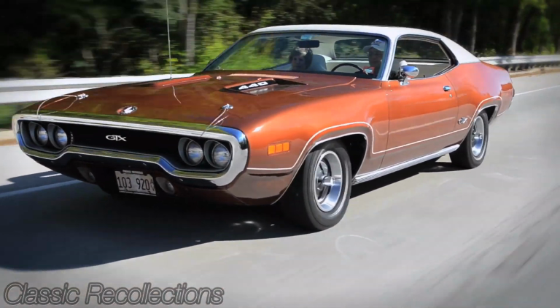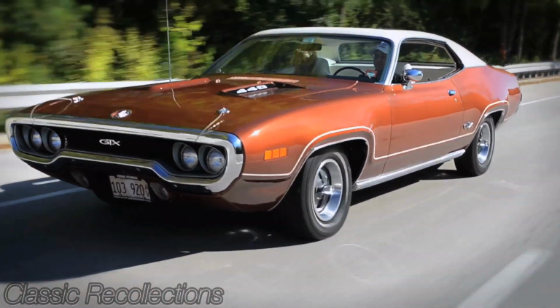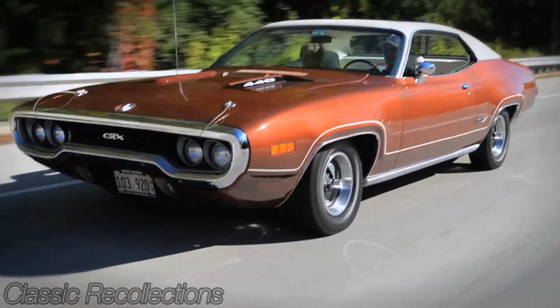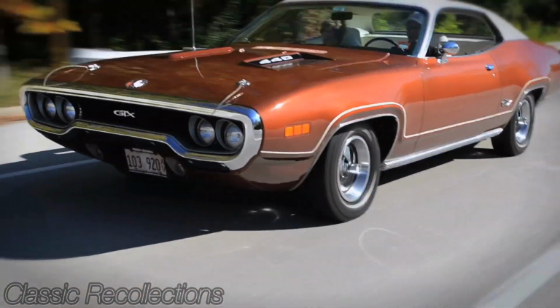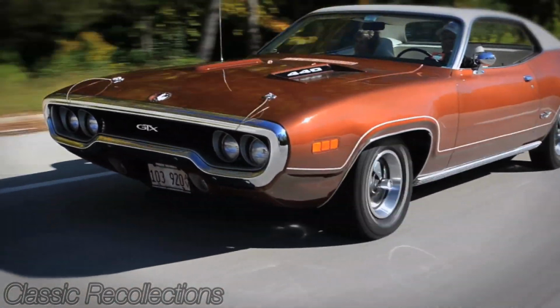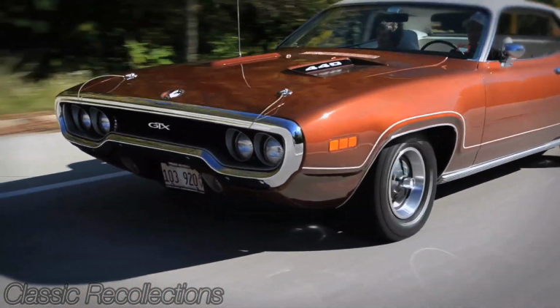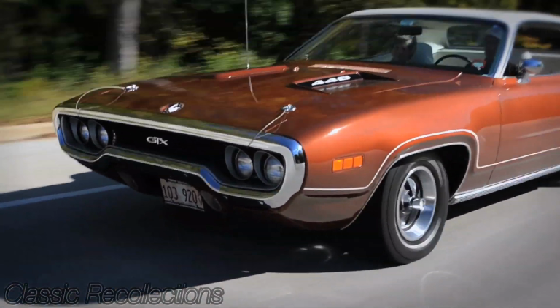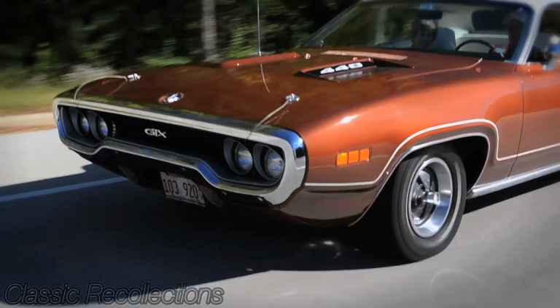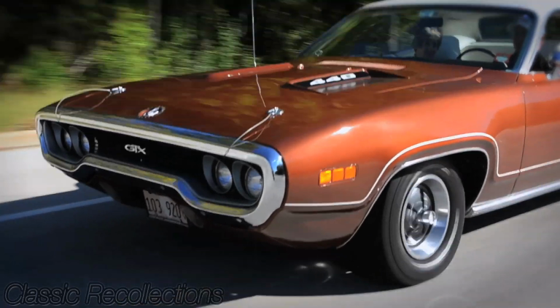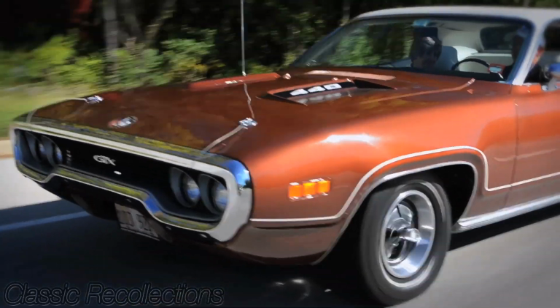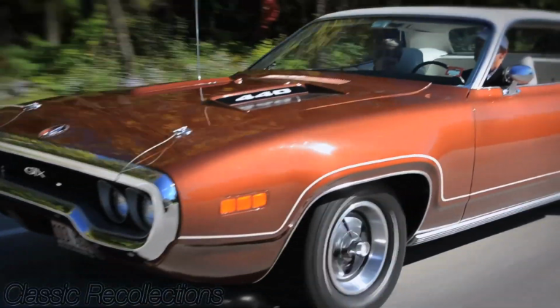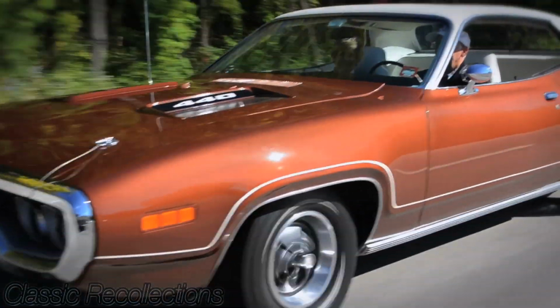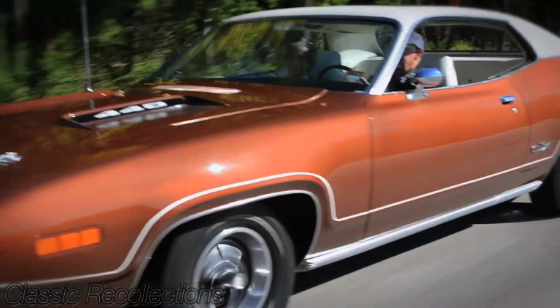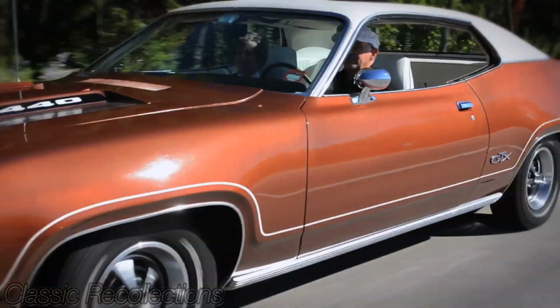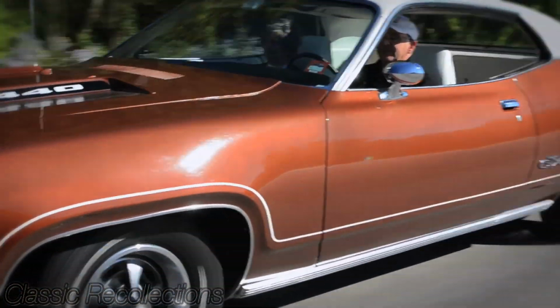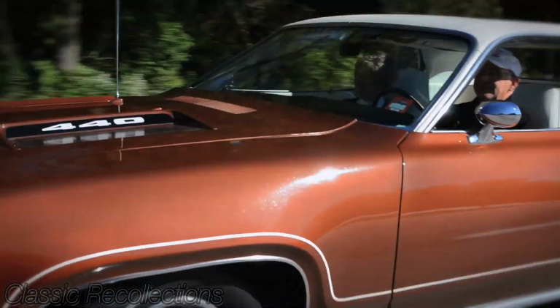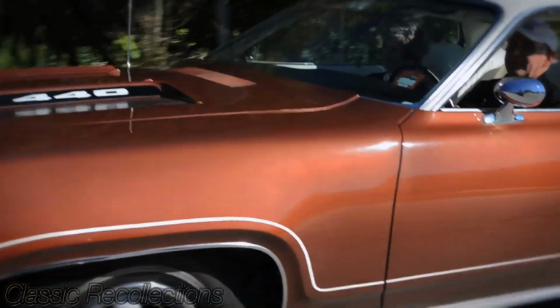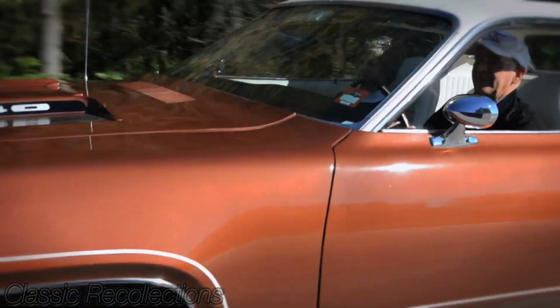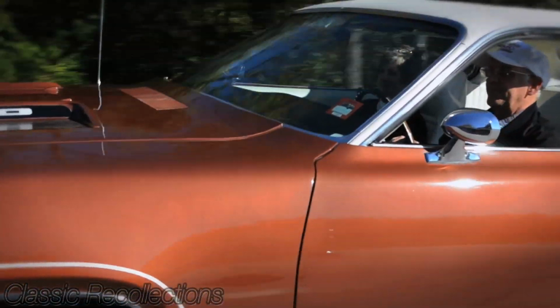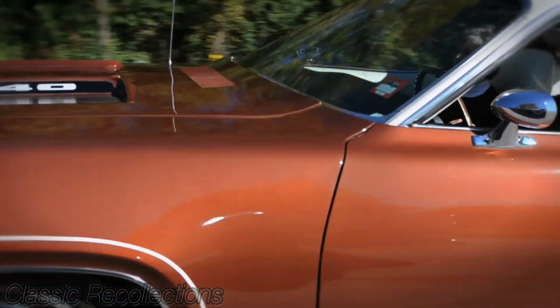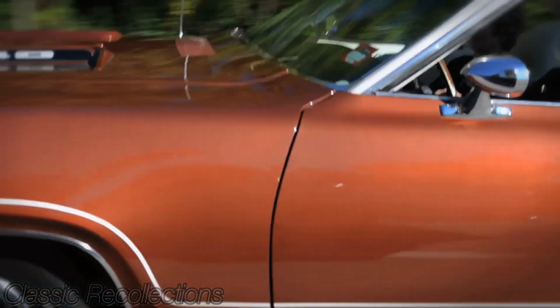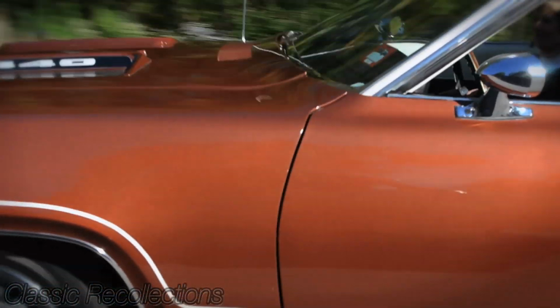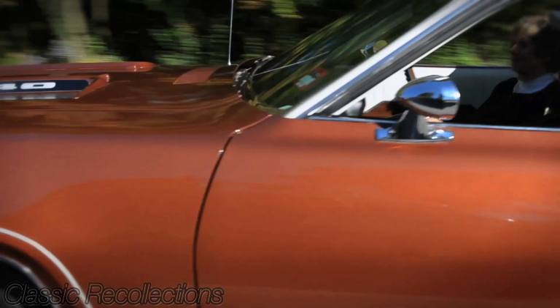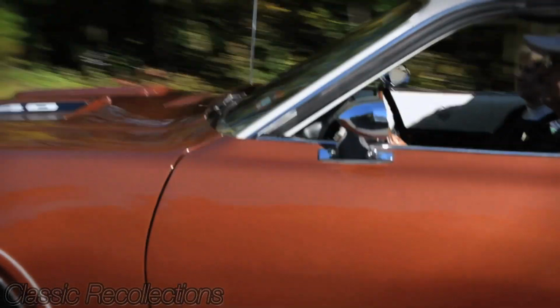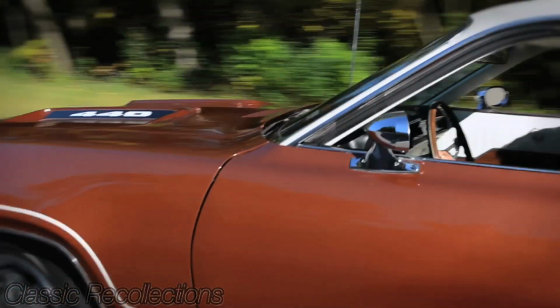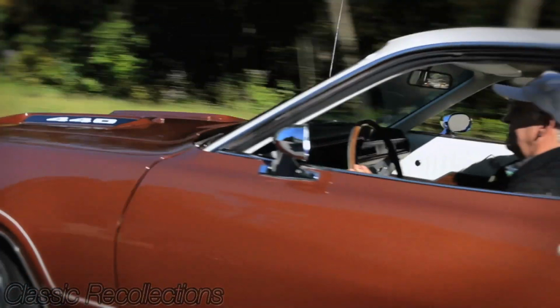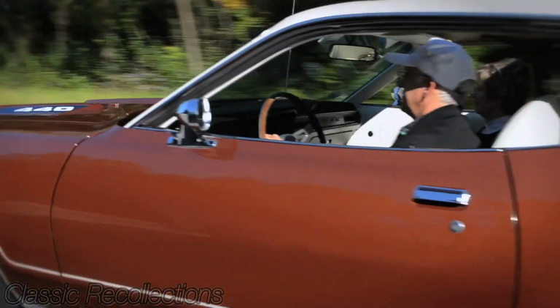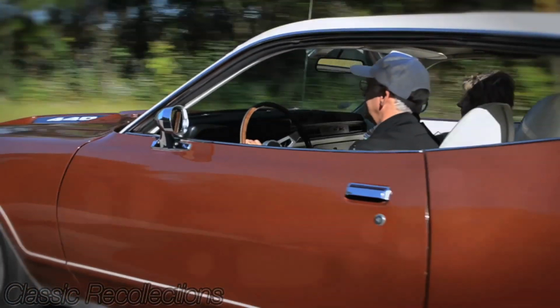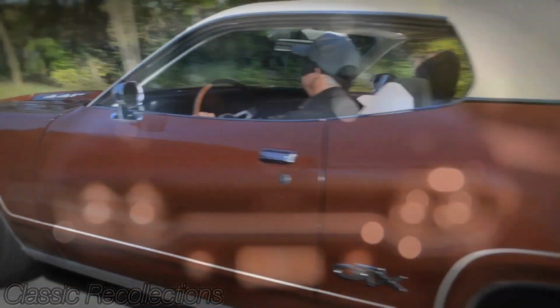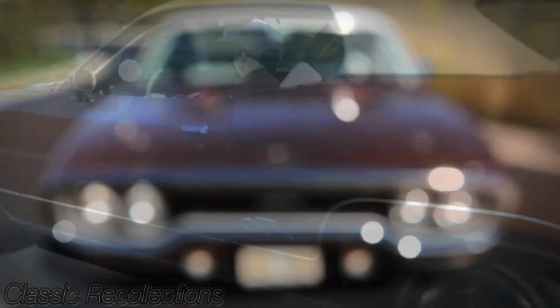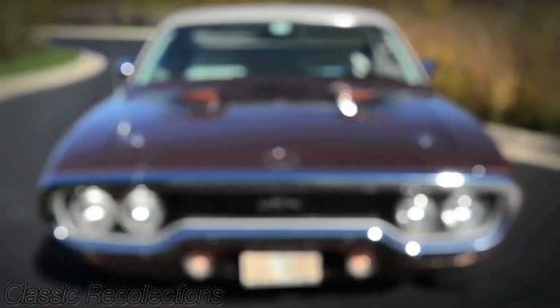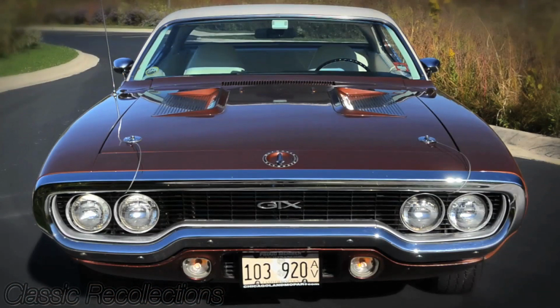I have talked to two people in England that have owned the car and they were very happy to see that the car is still in original condition and that I'm going to keep it that way.